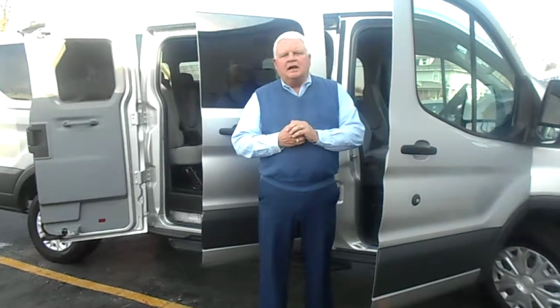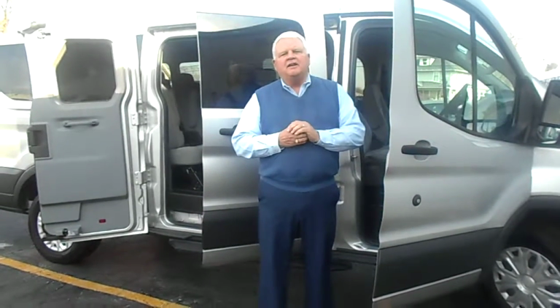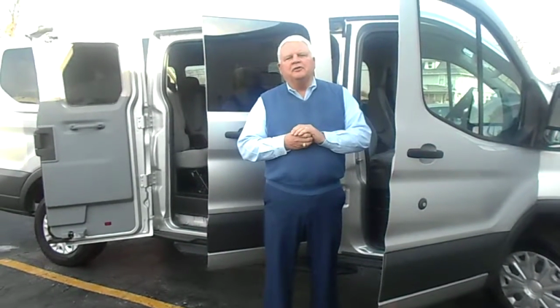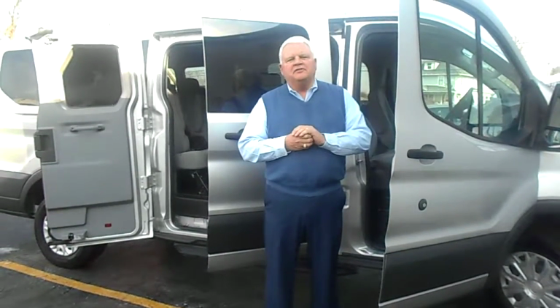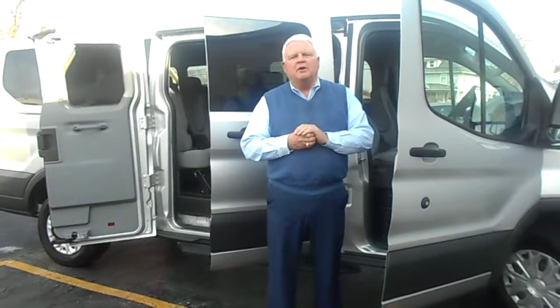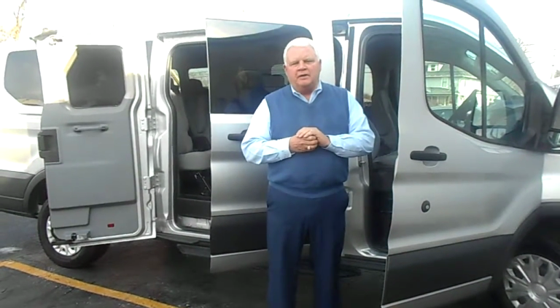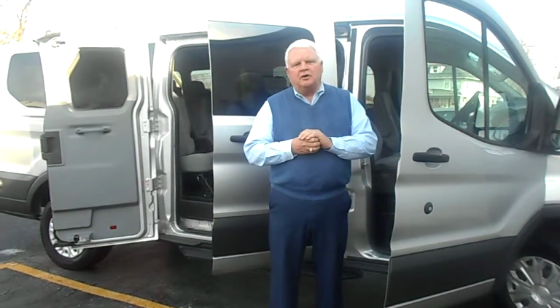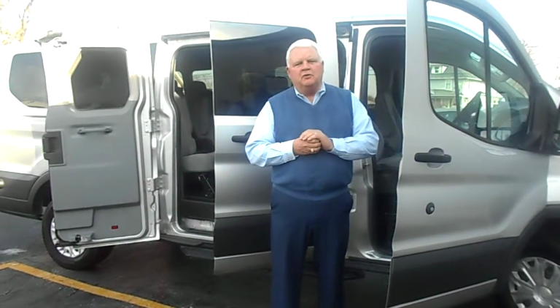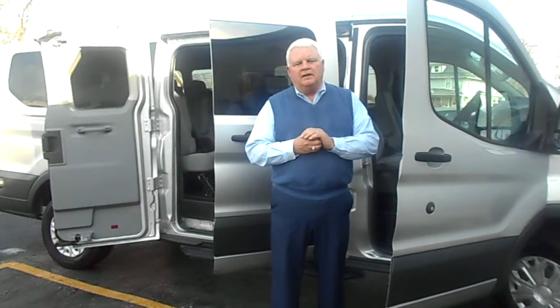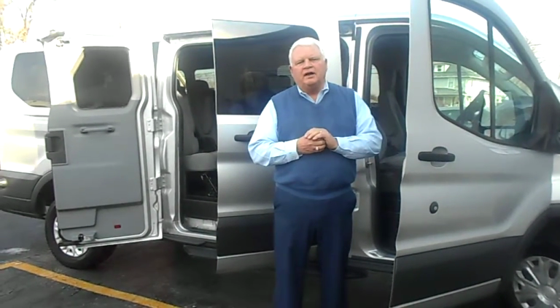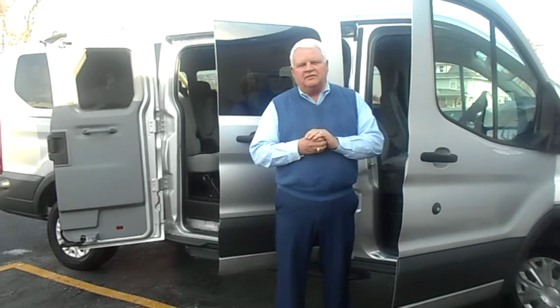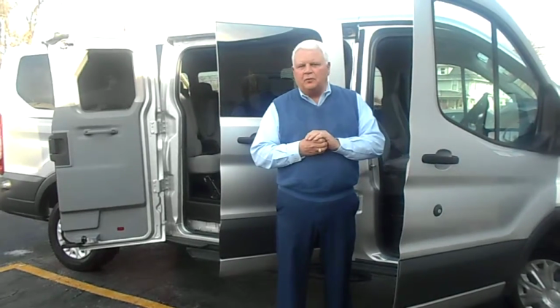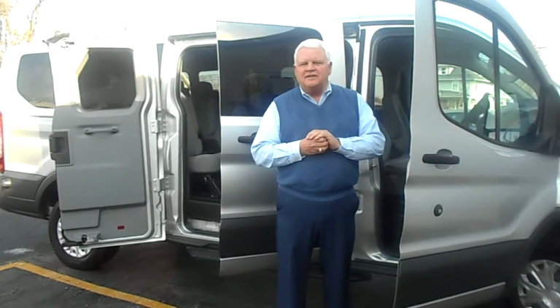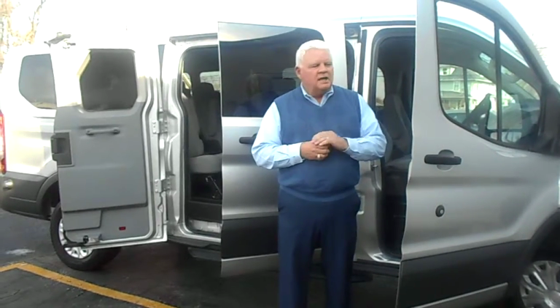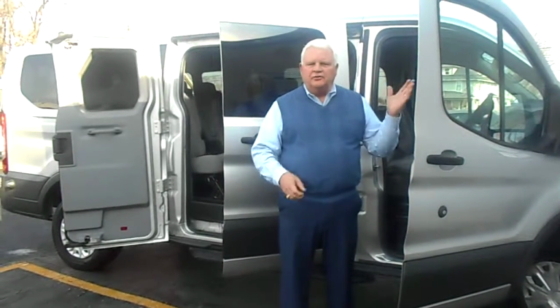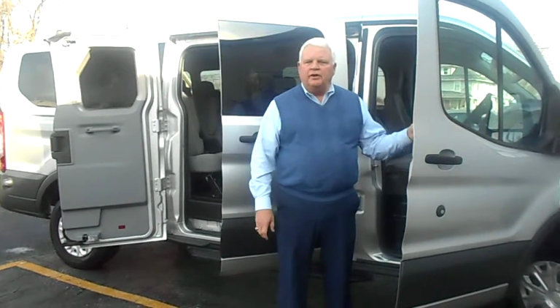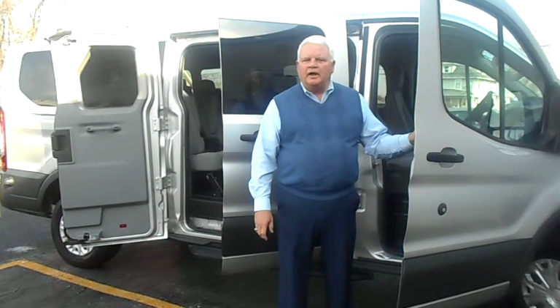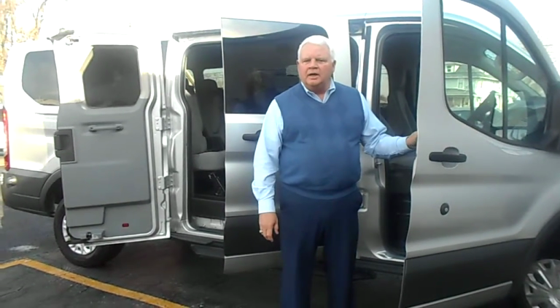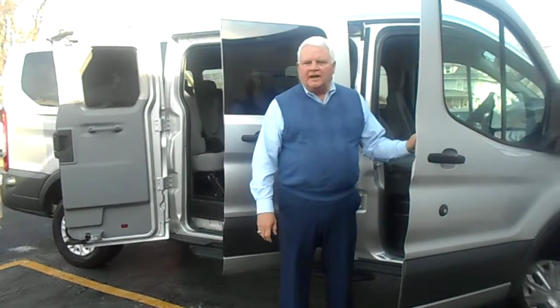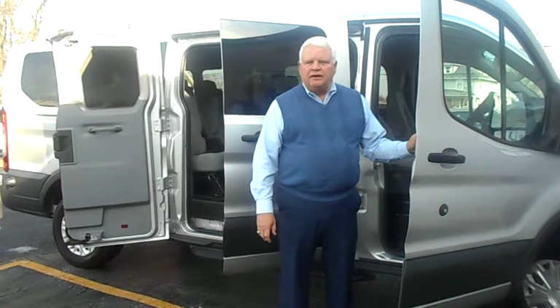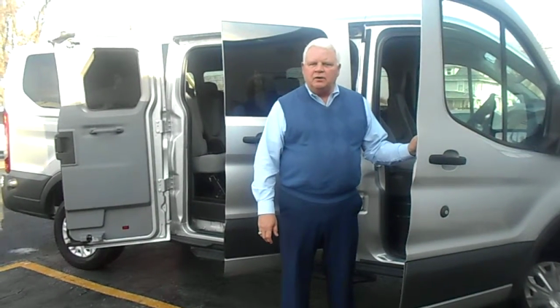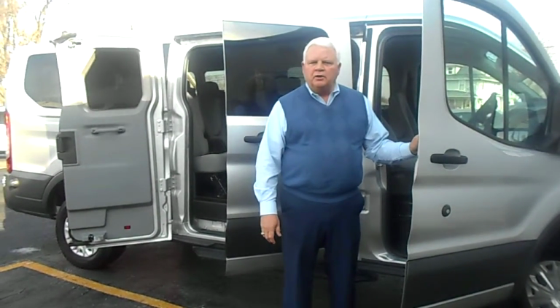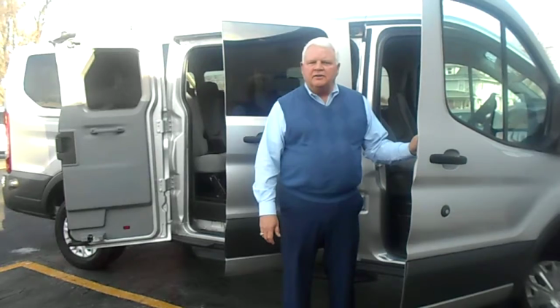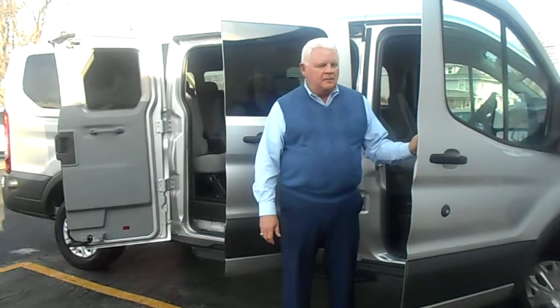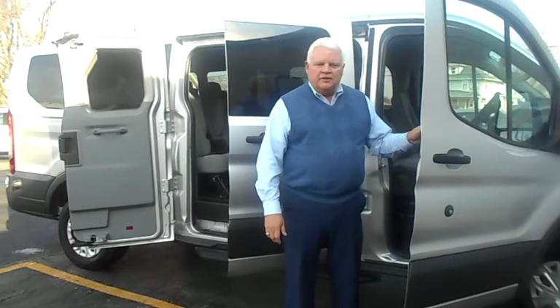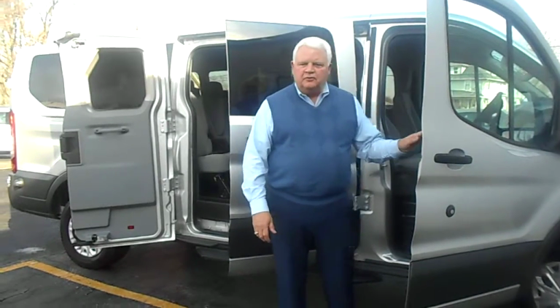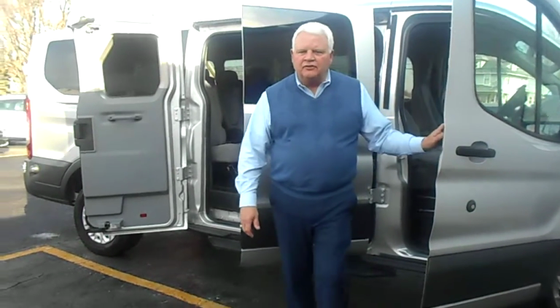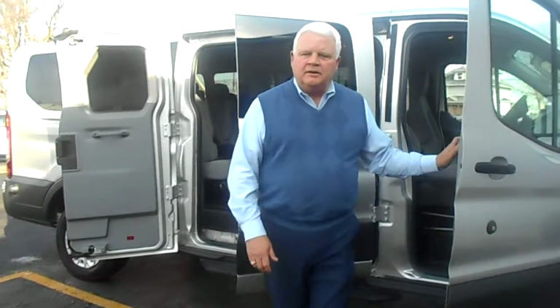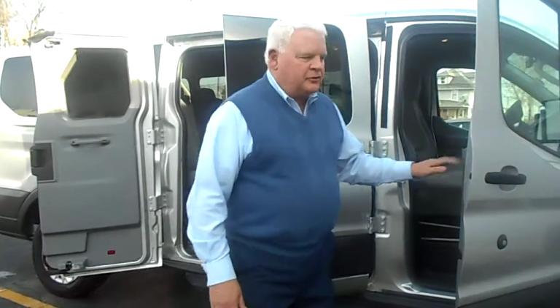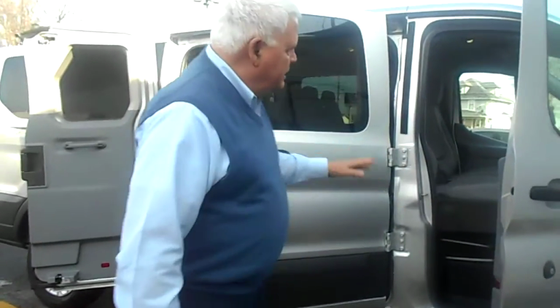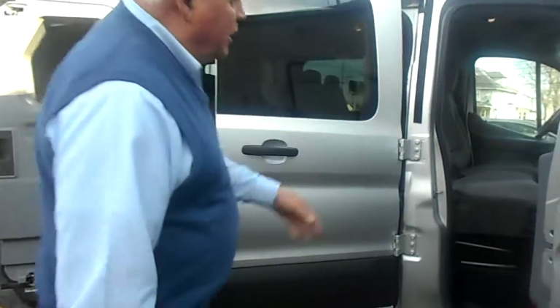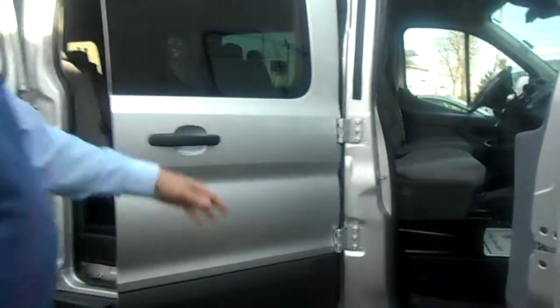I'm Randy Custer at Statewide Ford, and I'm the one that you've been talking to on the 2016 Ford Transit. Here's one of them that I told you I'd video for you and send it to you. This is a 2016 Transit — it's a 12 passenger.